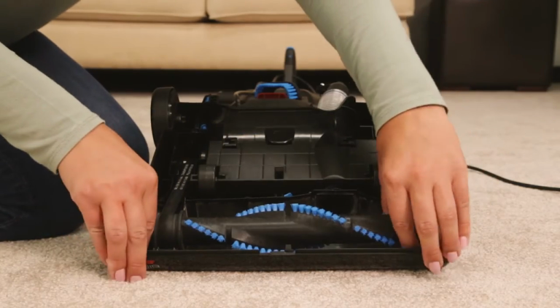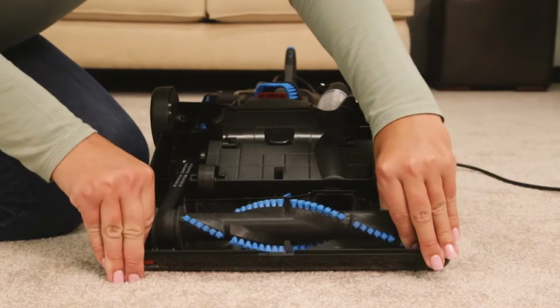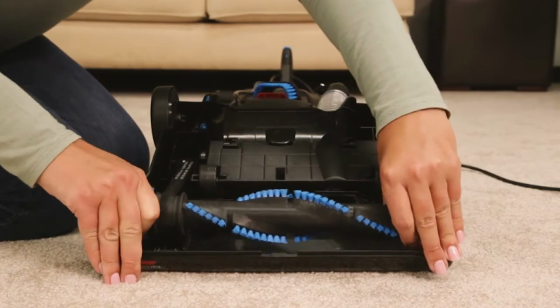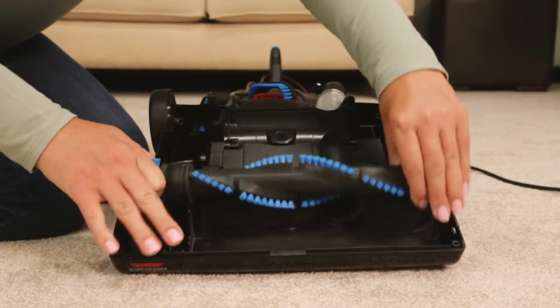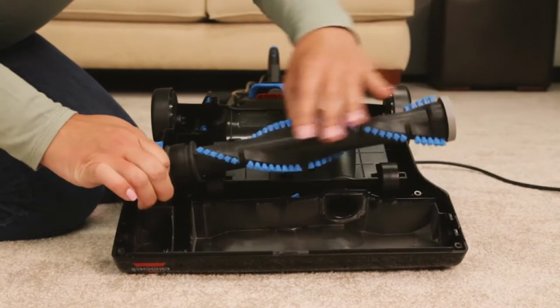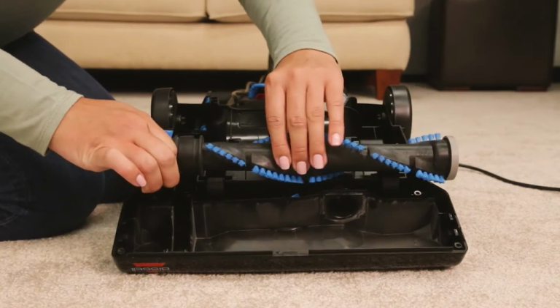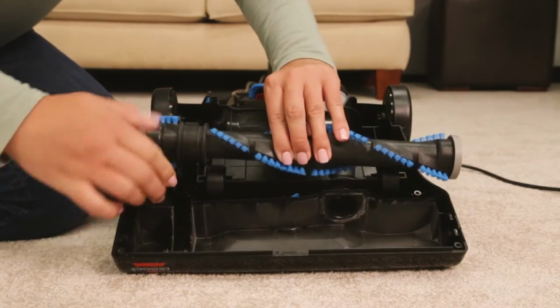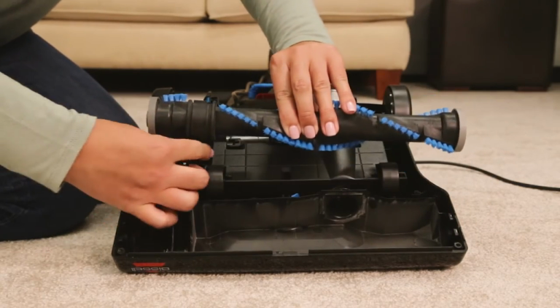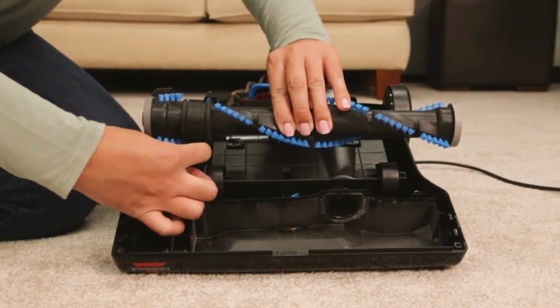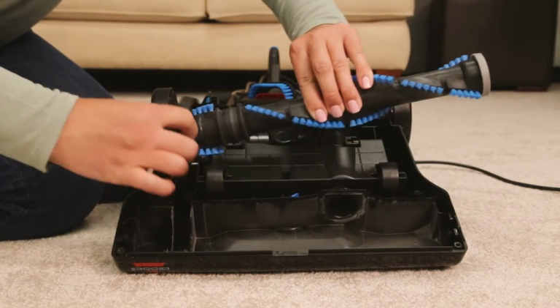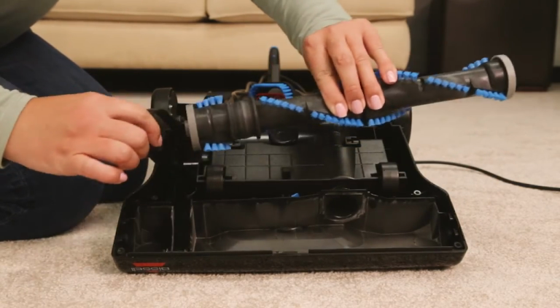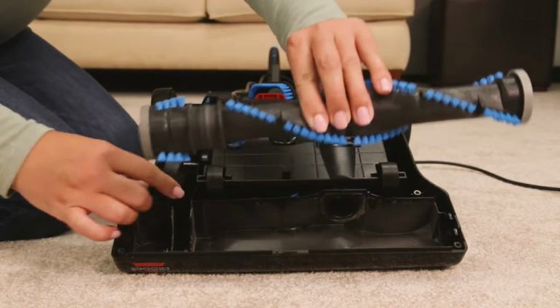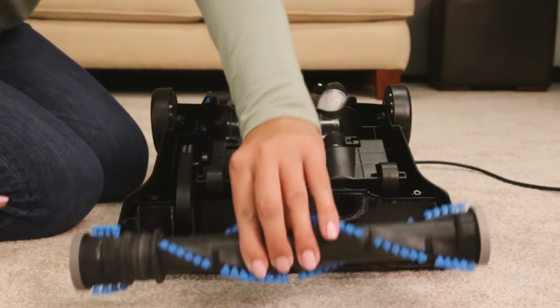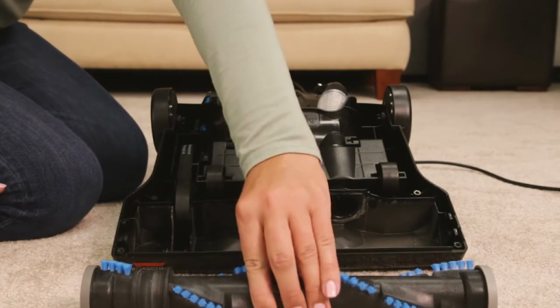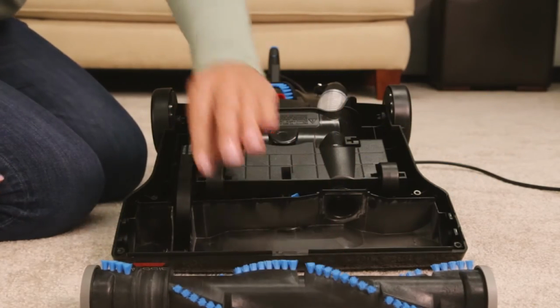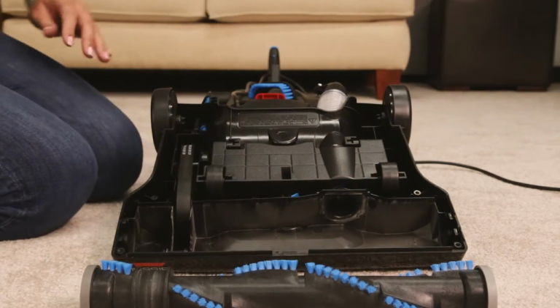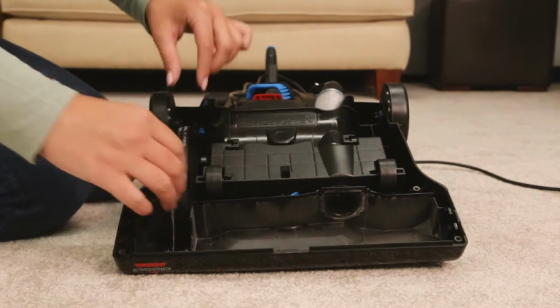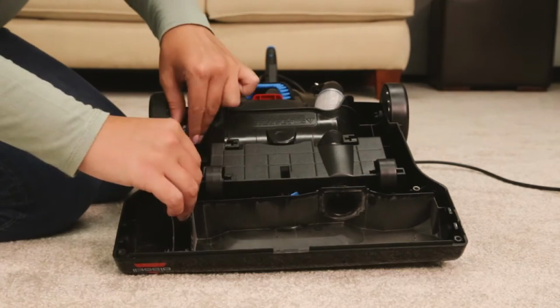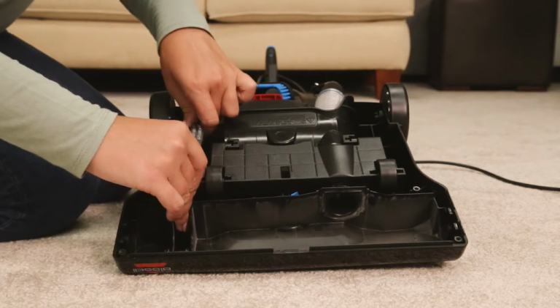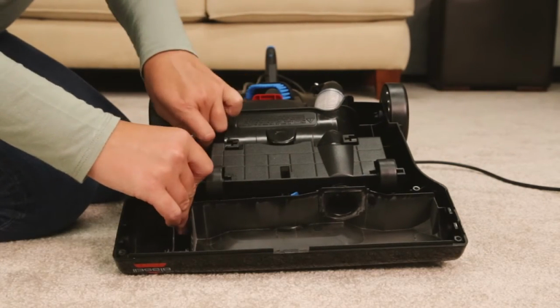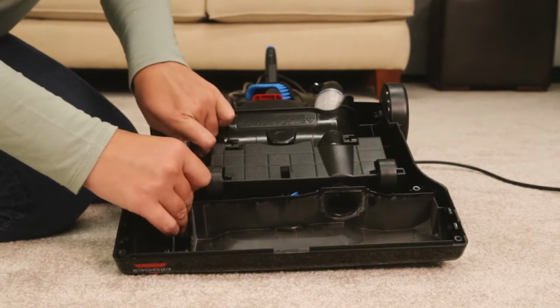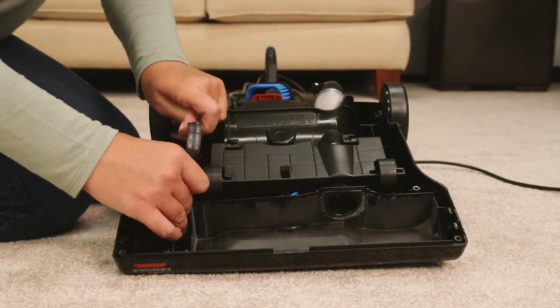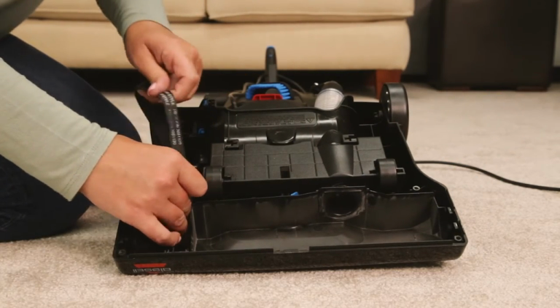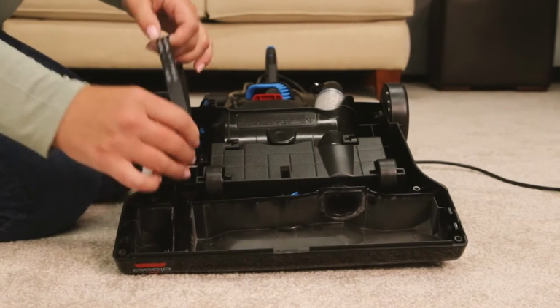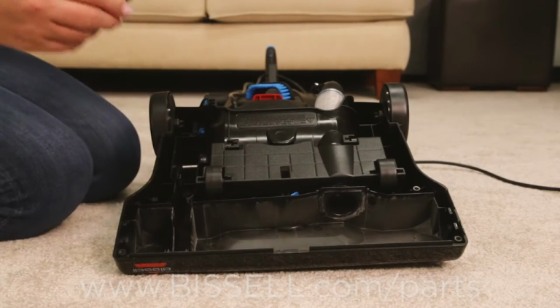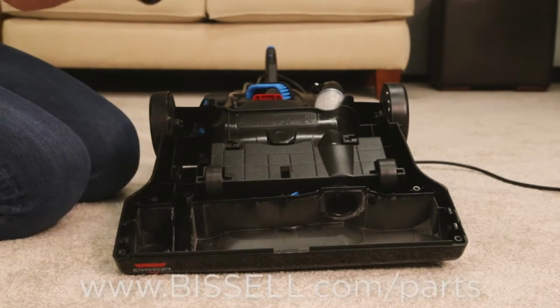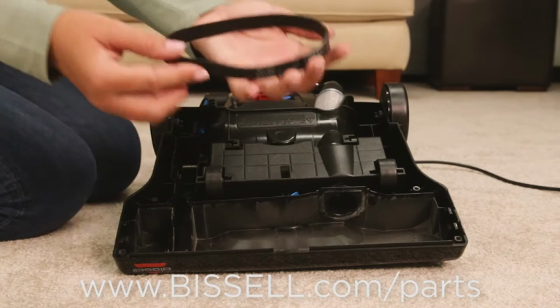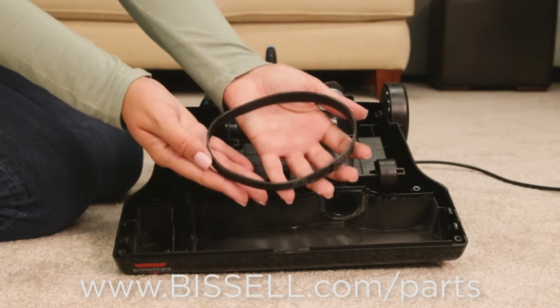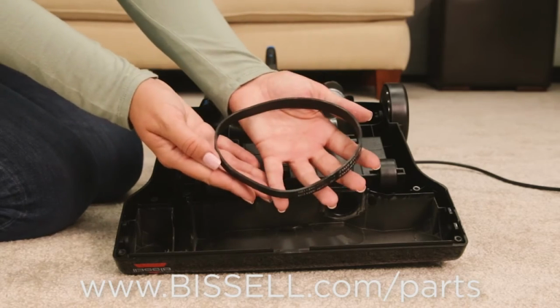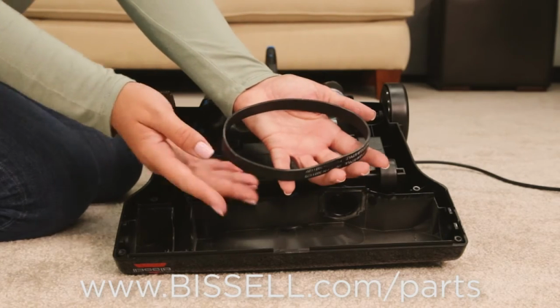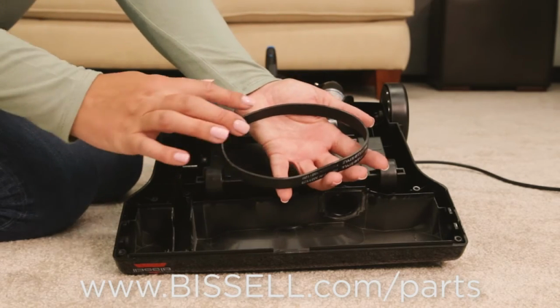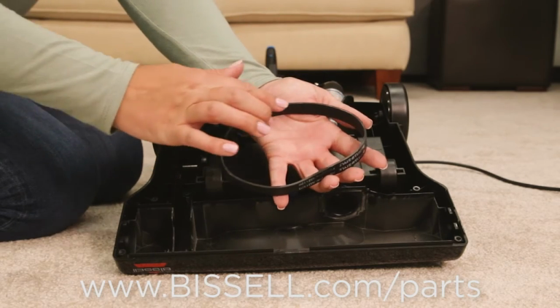Lift the brush roll straight out and inspect the belt. If the belt is broken, you will need to replace your old belt with a new one.